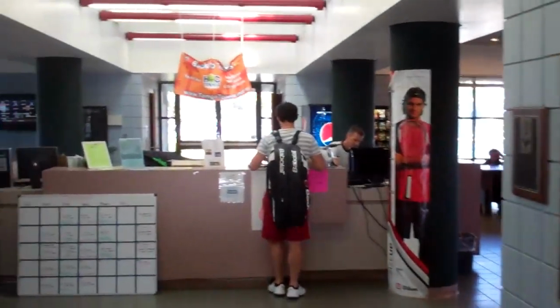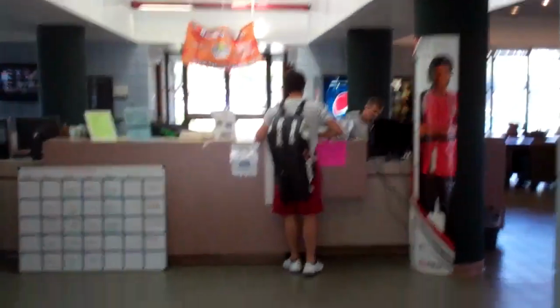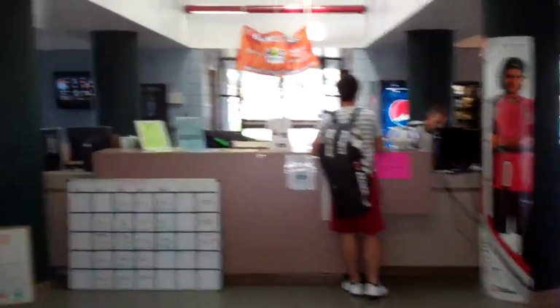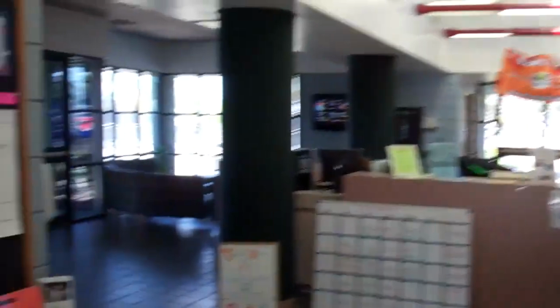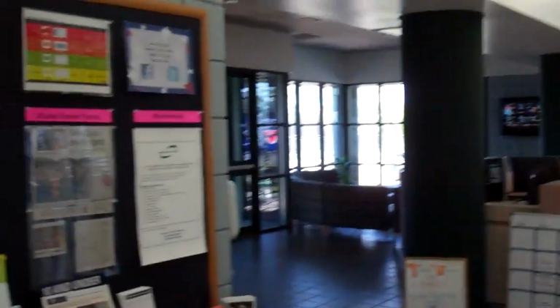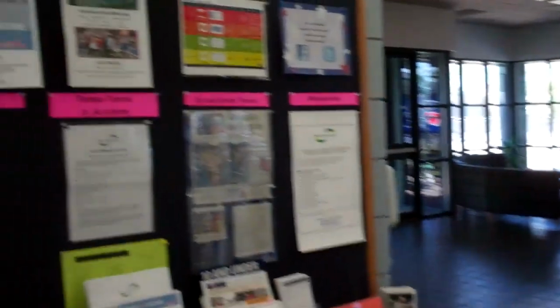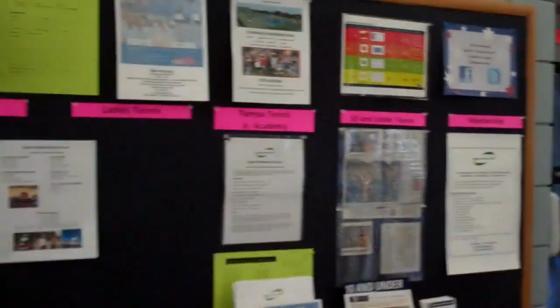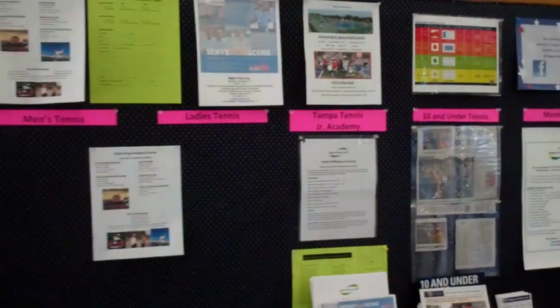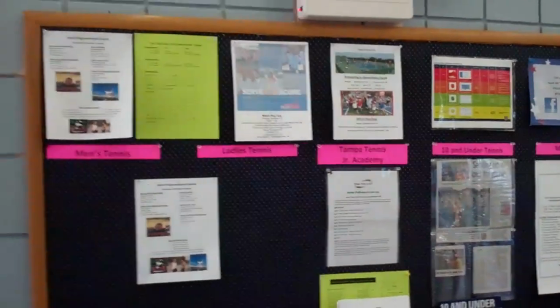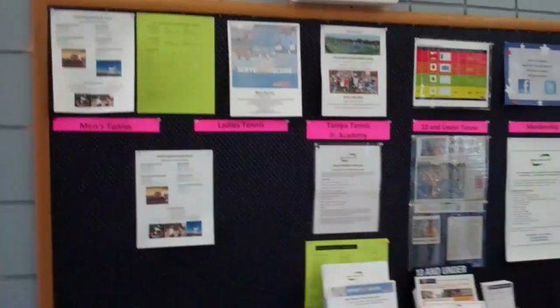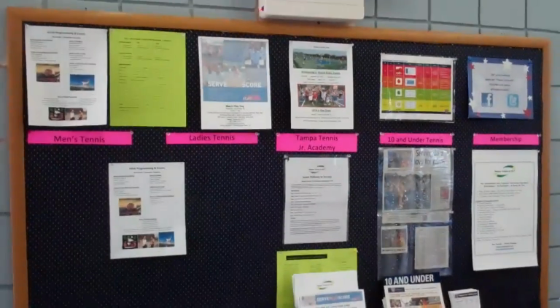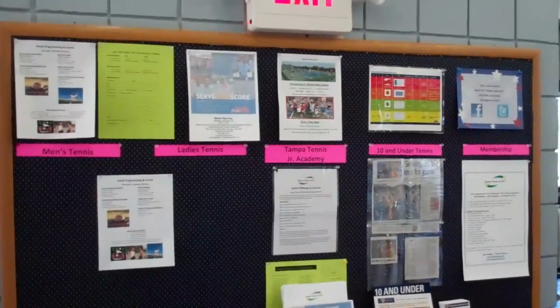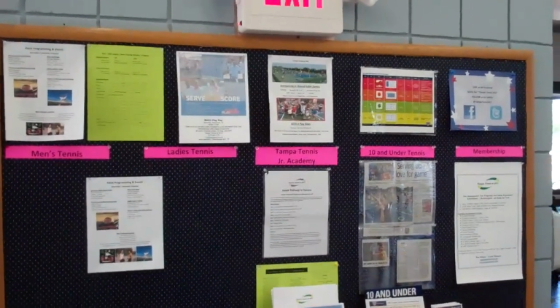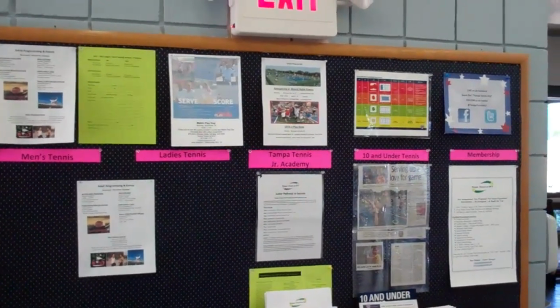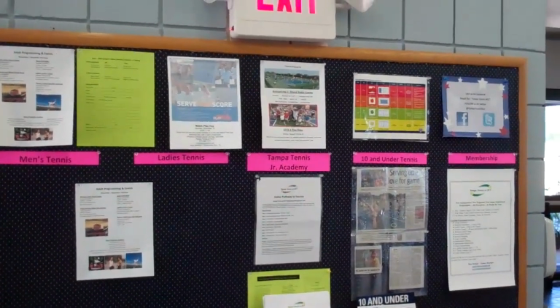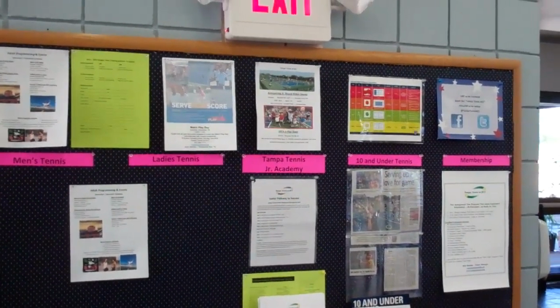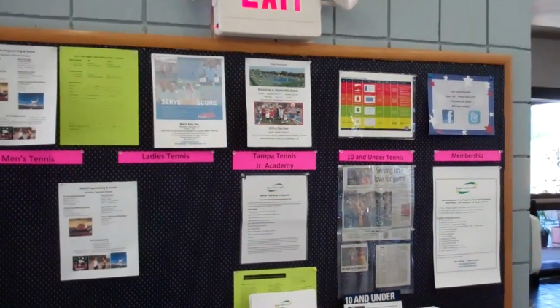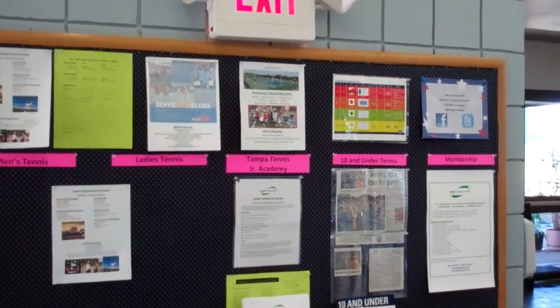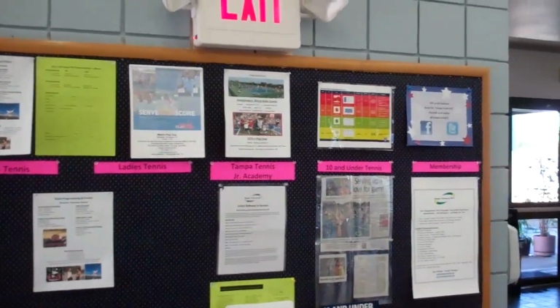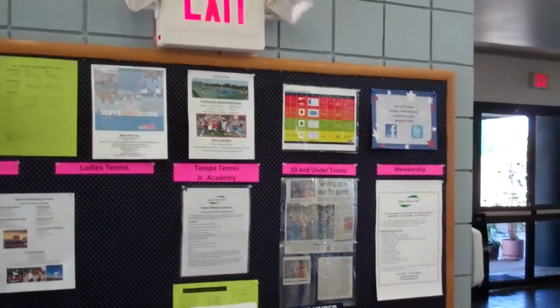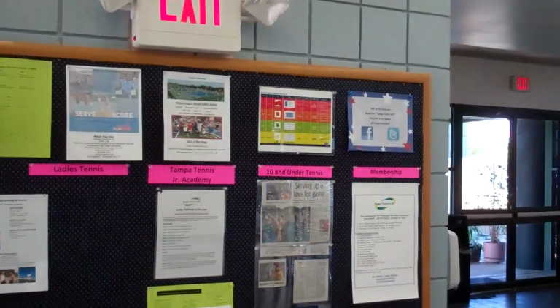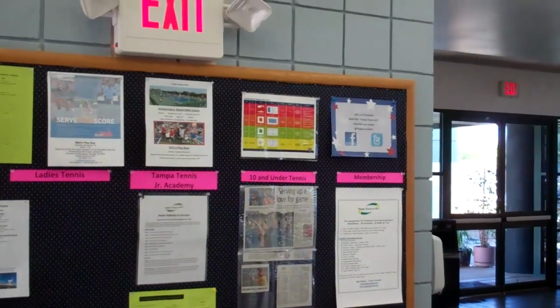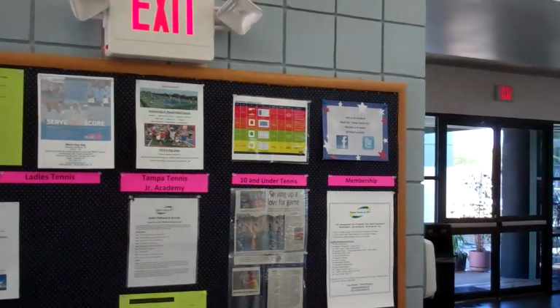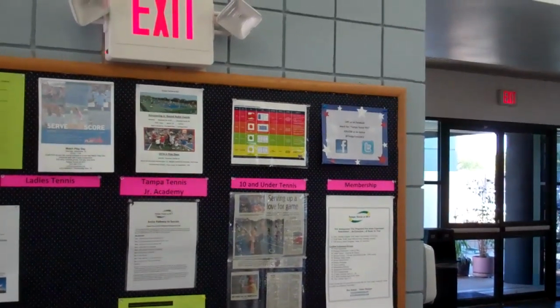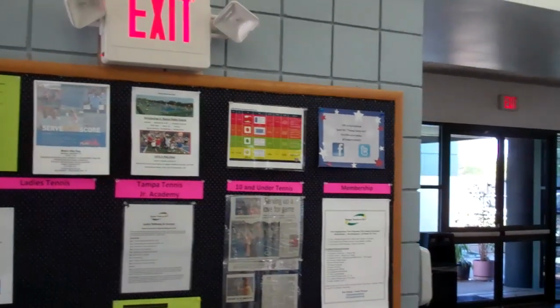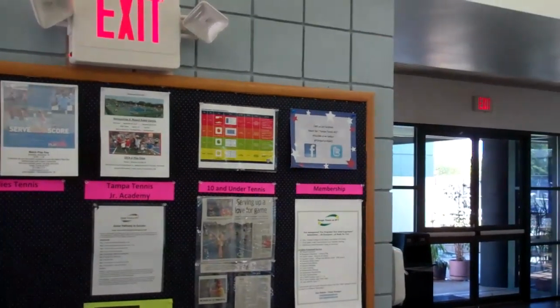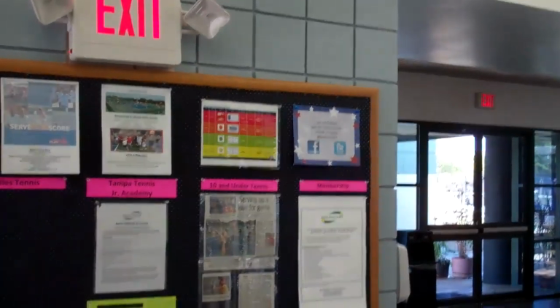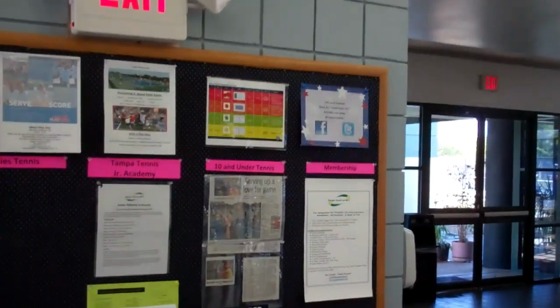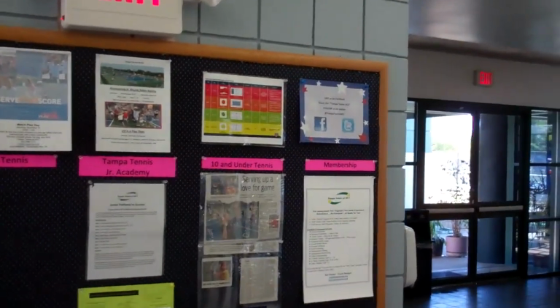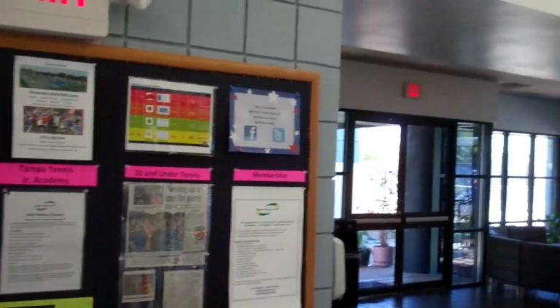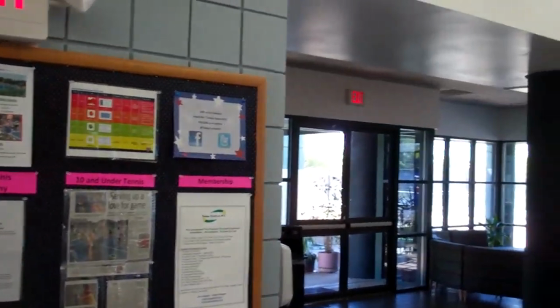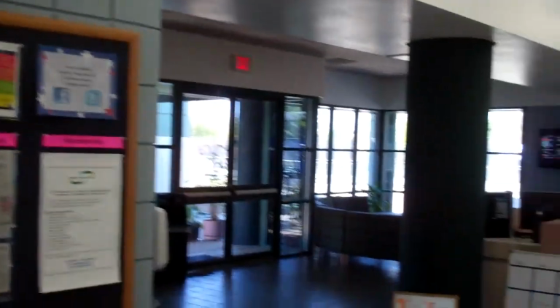Walking in a little further, you'll see our board here which markets our different programs. We have it divided into men's tennis, ladies tennis, Tampa Tennis Junior Academy, our 10-and-under program, and then our membership information.